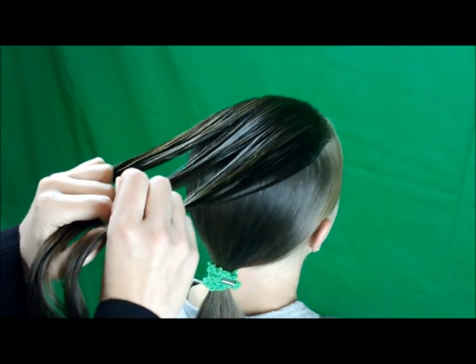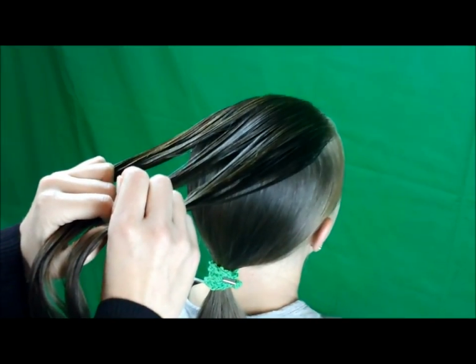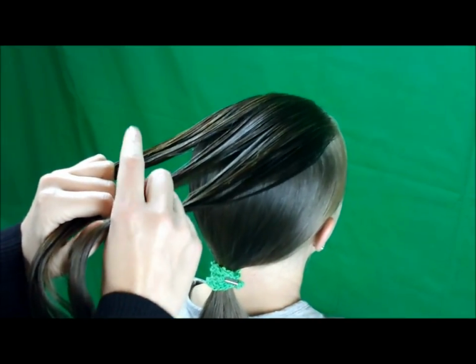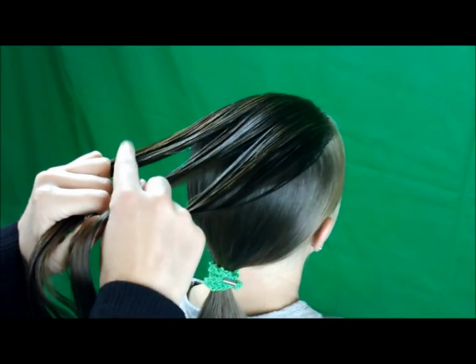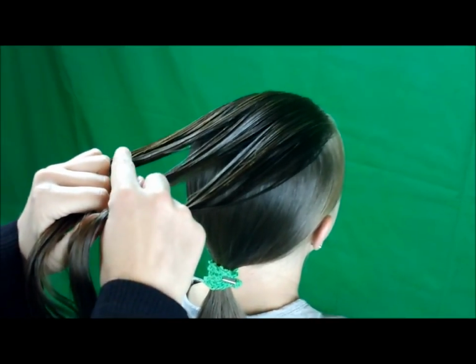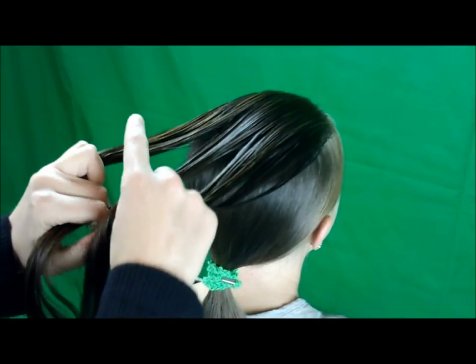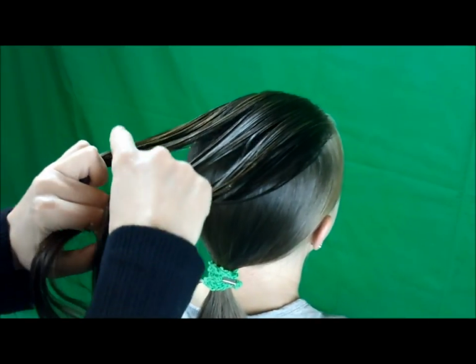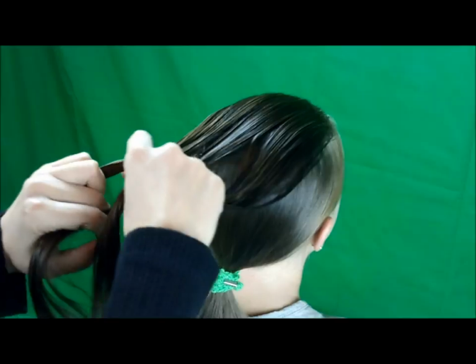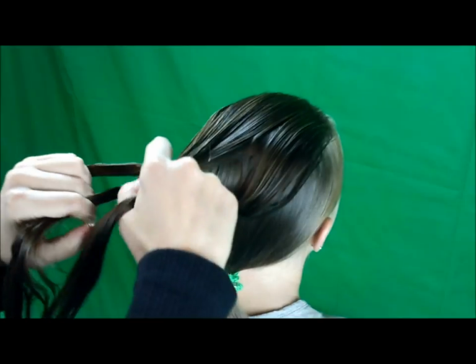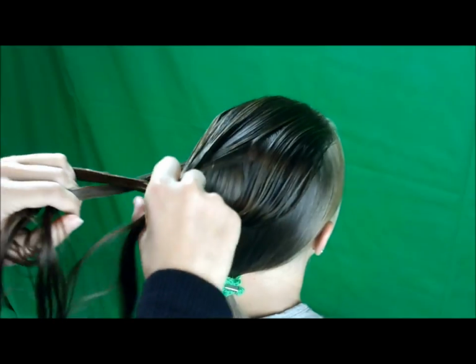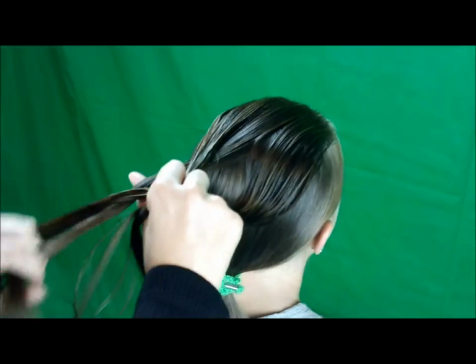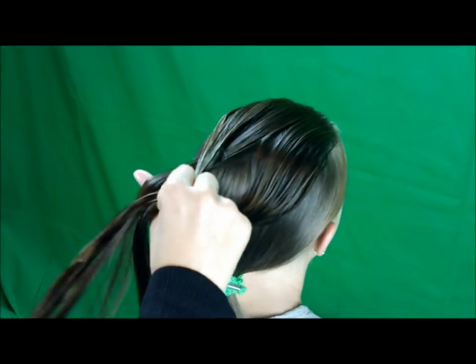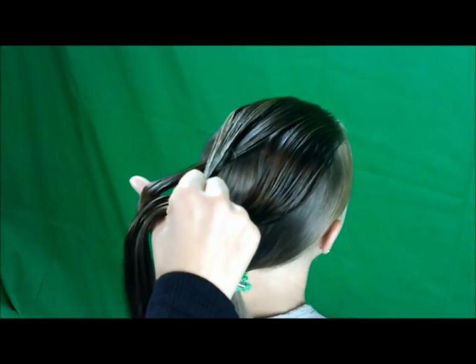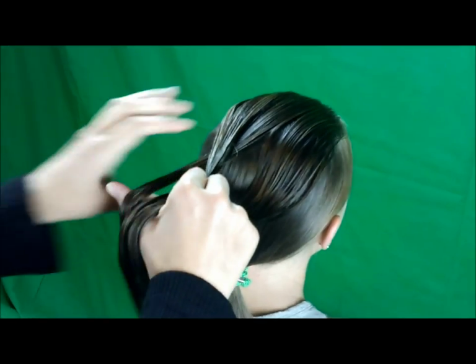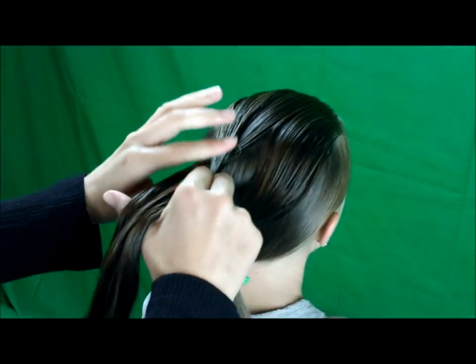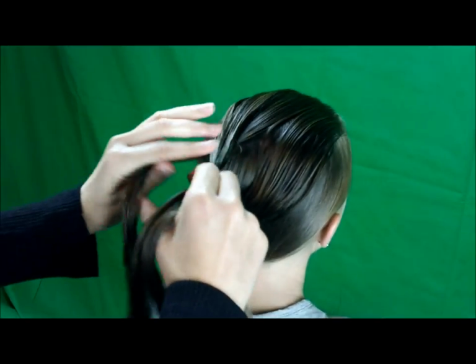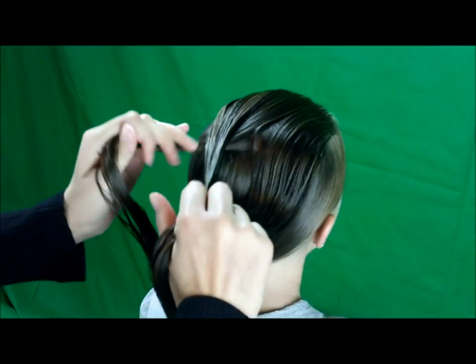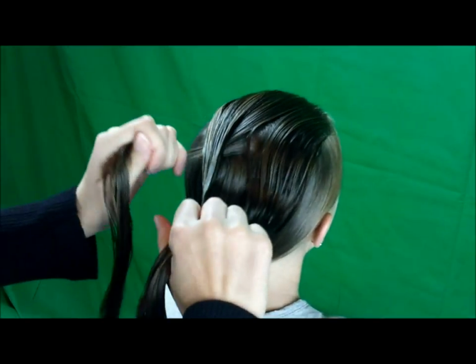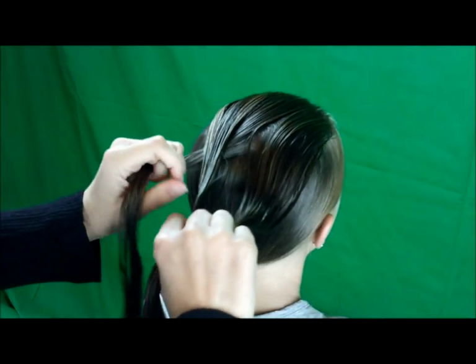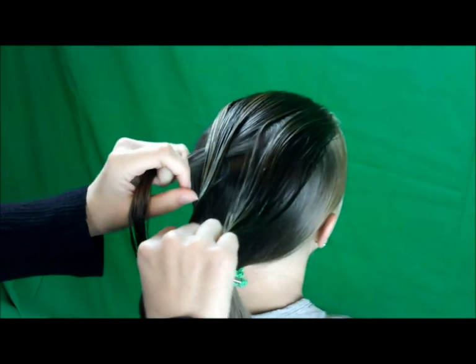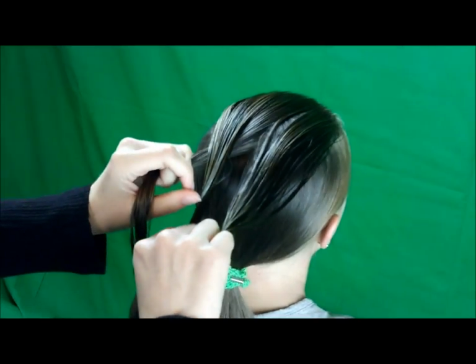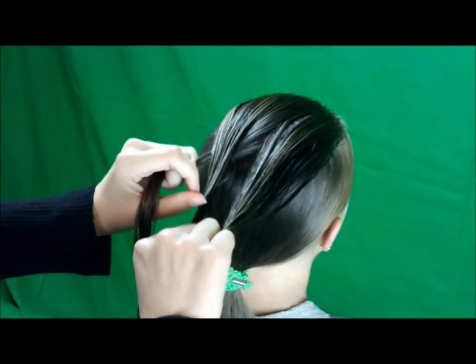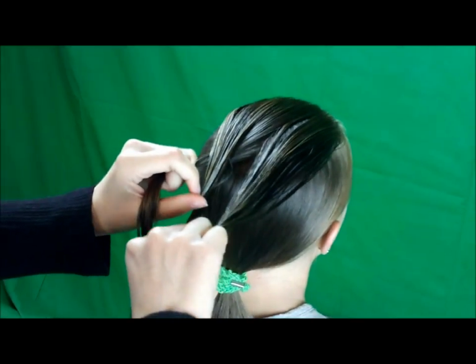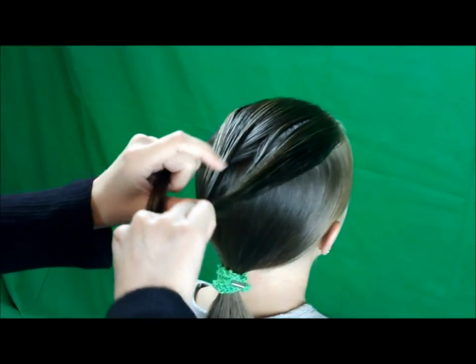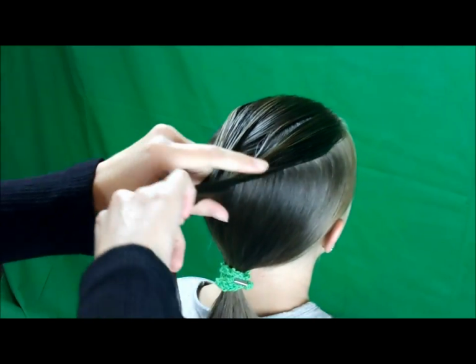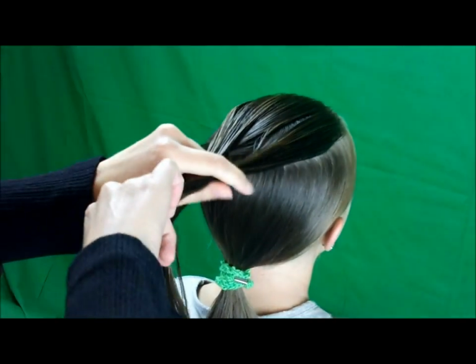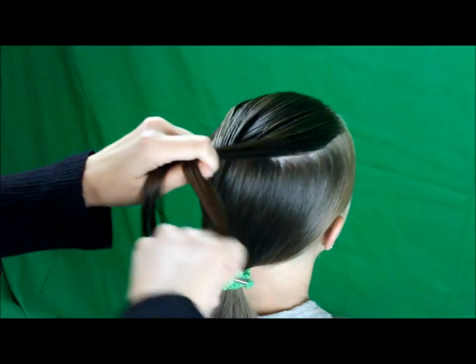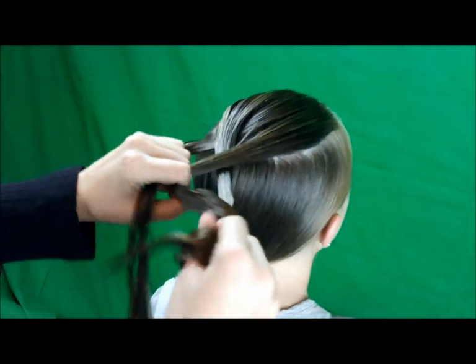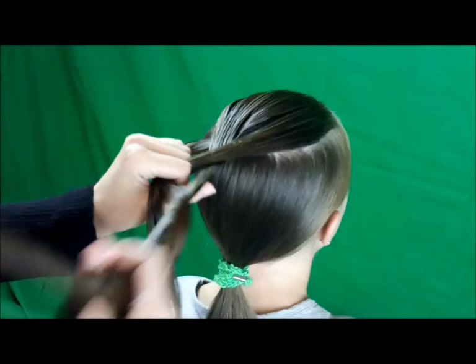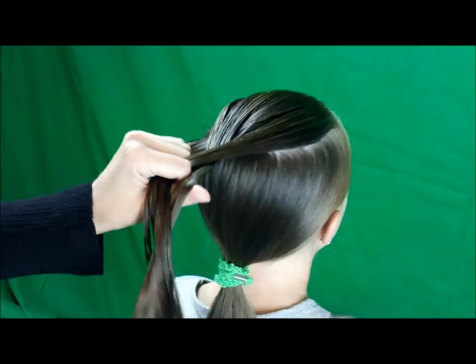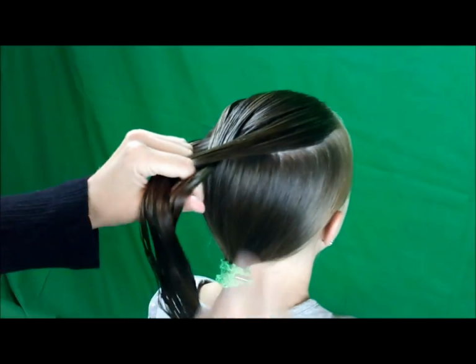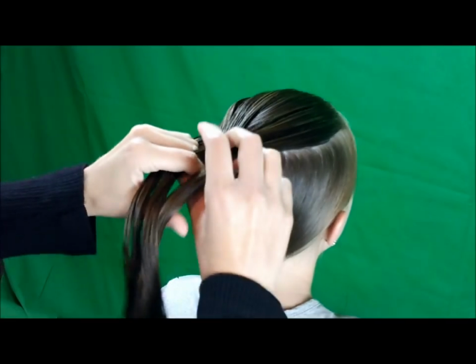So I'm taking the strand on the left and crossing it over the middle strand, and then I'm going to take the strand on the right and cross it over the middle strand.